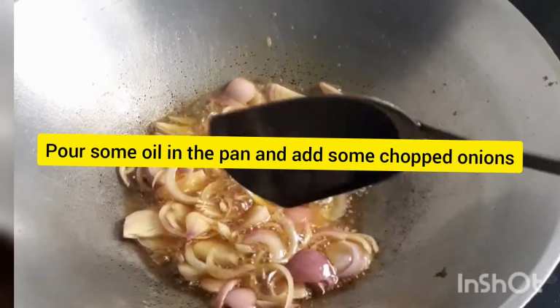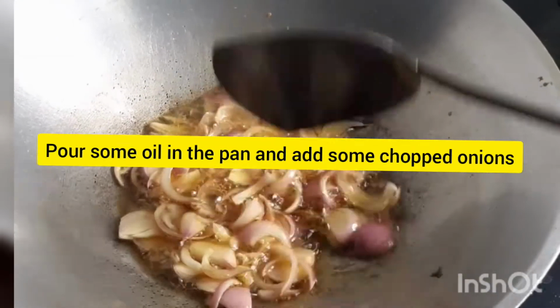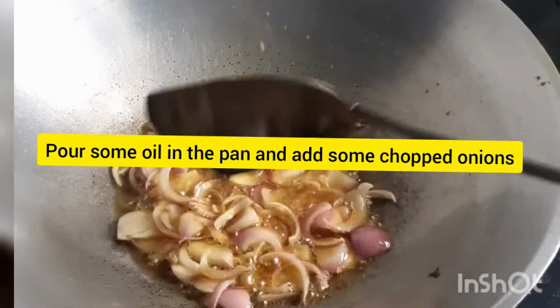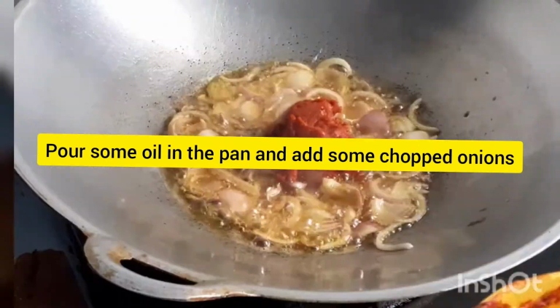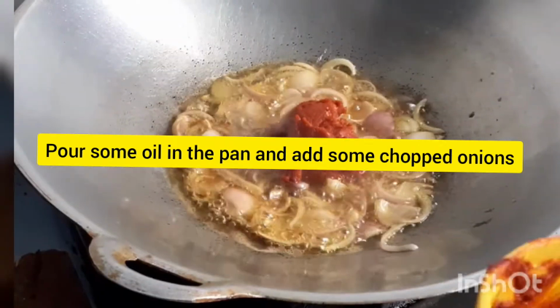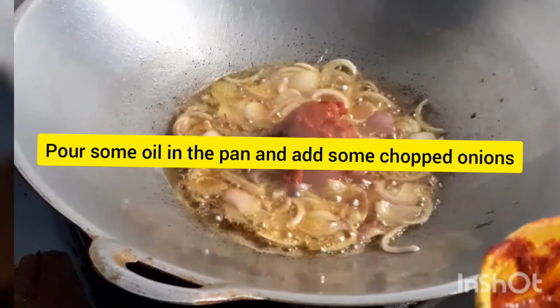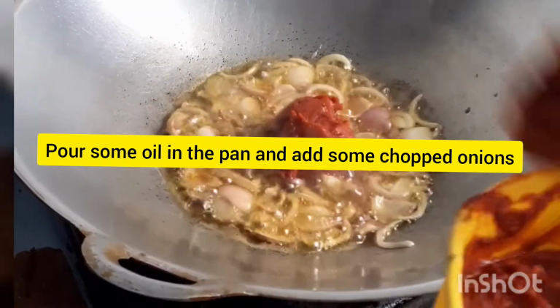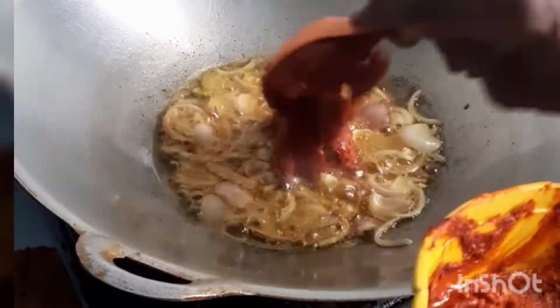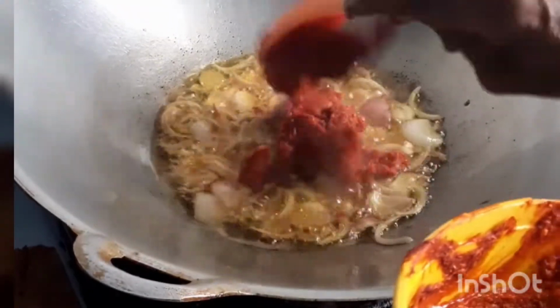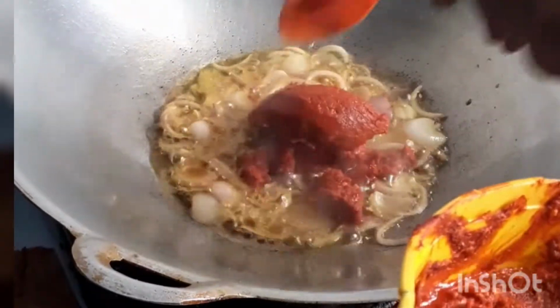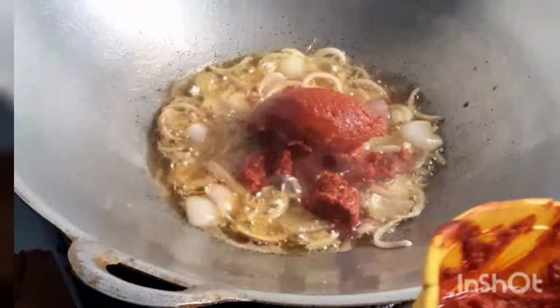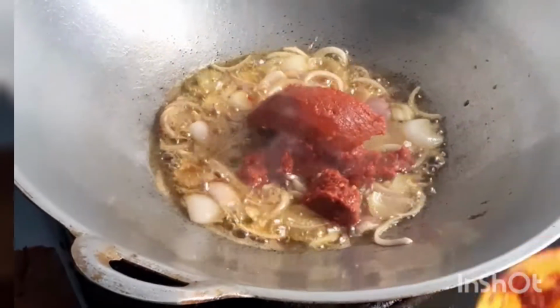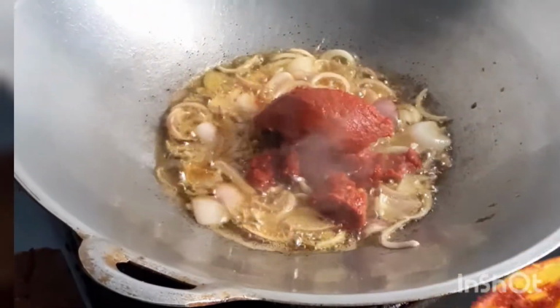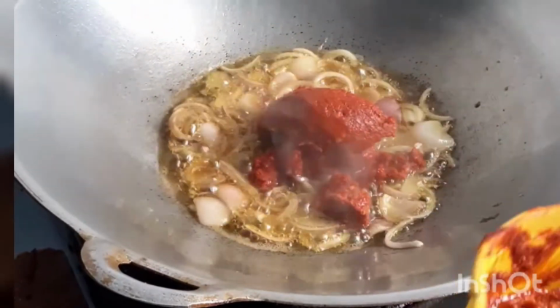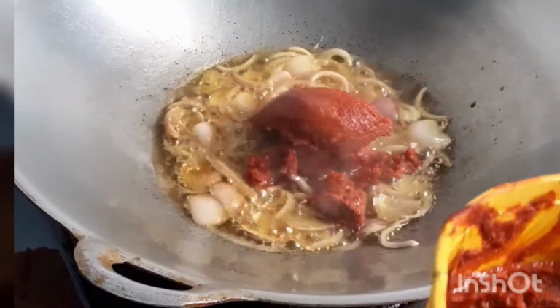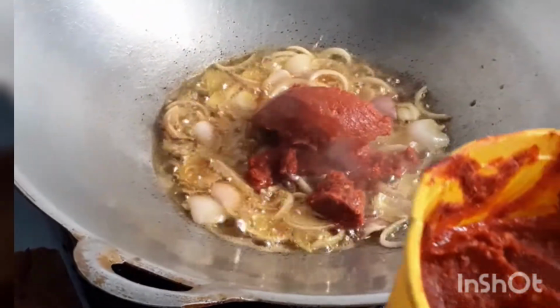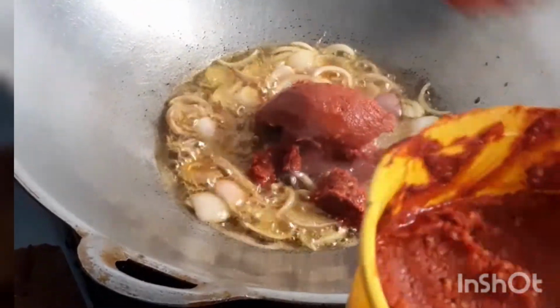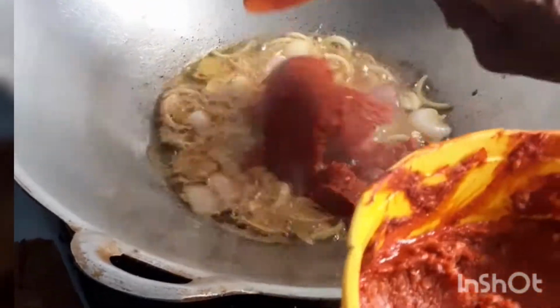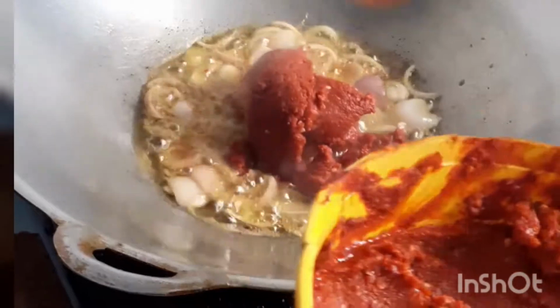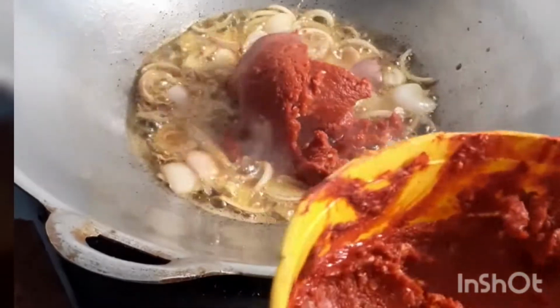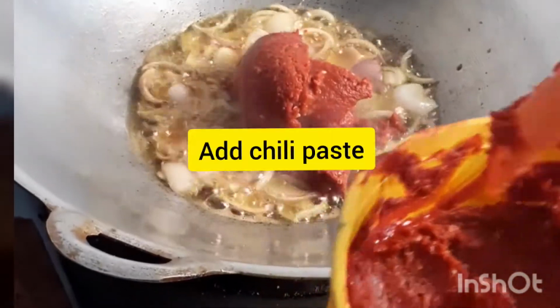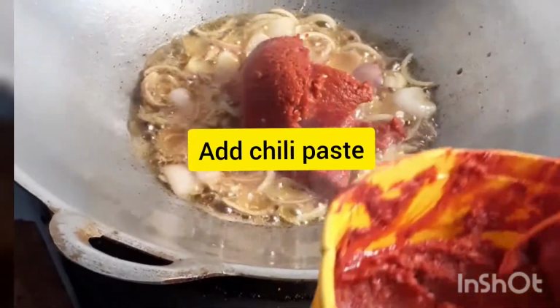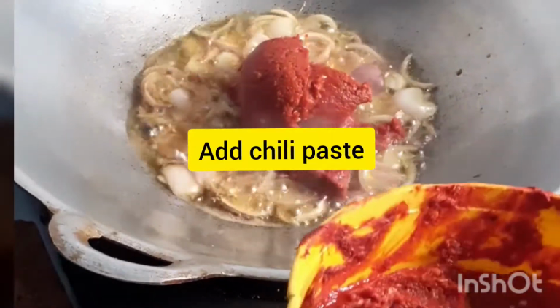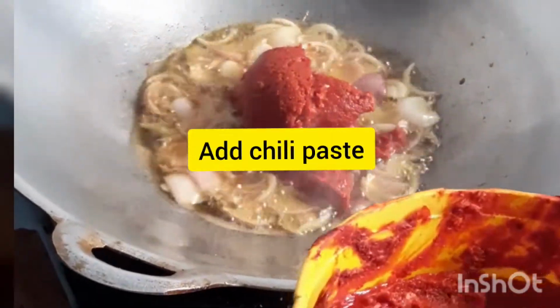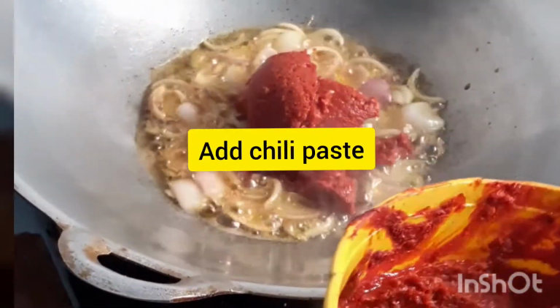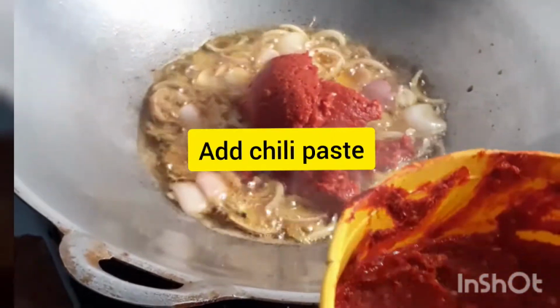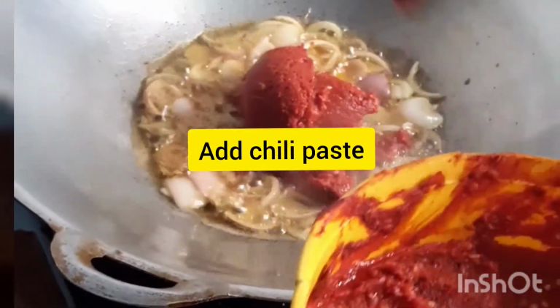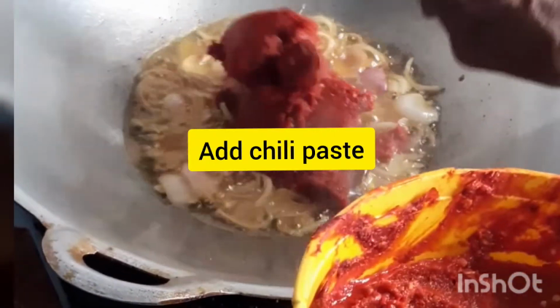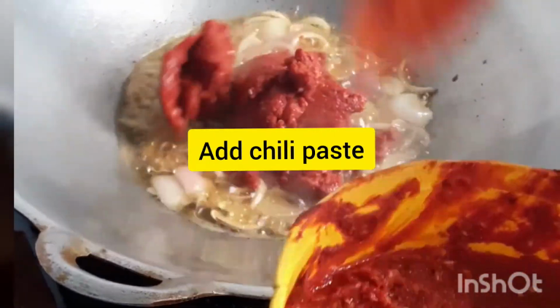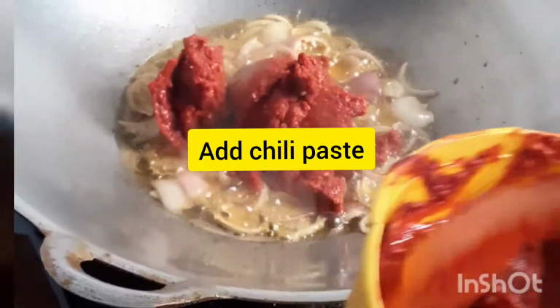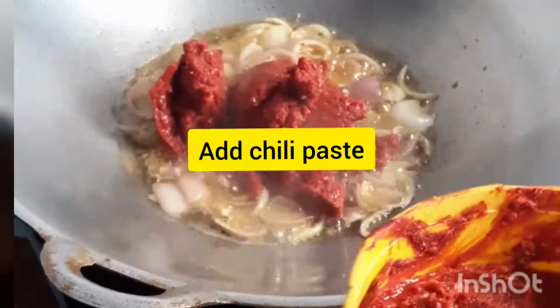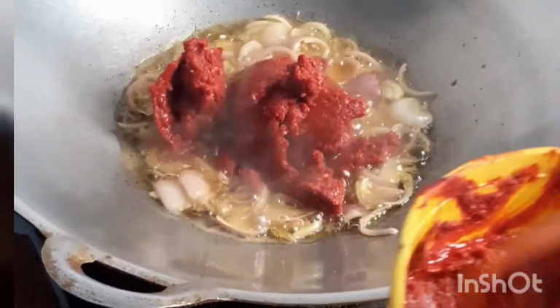Take one pan, add some oil, add some onions and a chili paste, and mix it well.